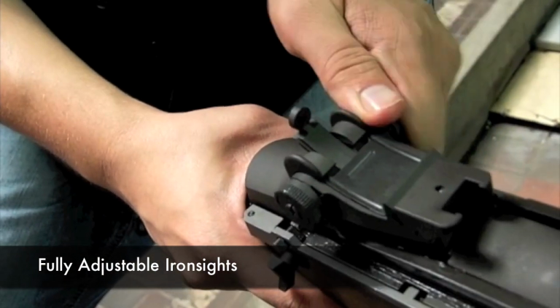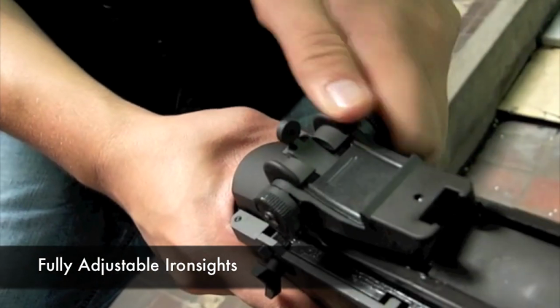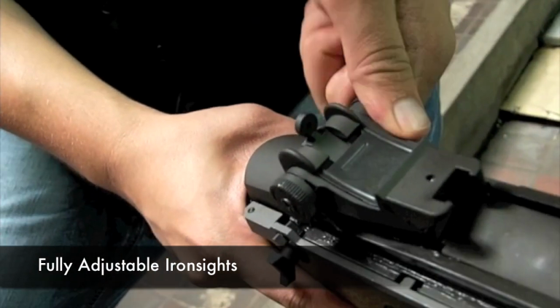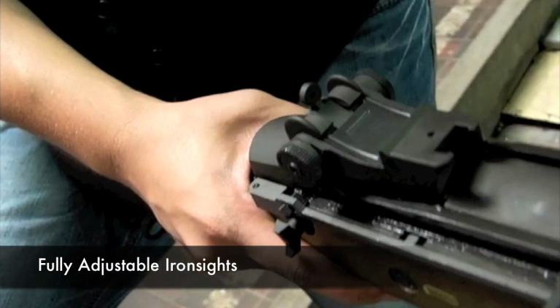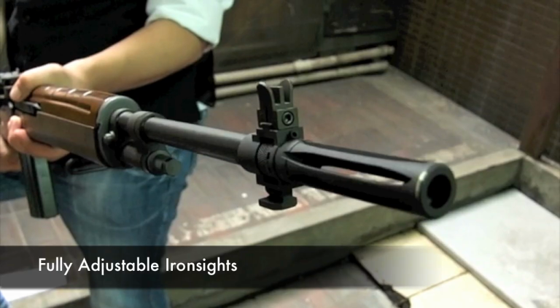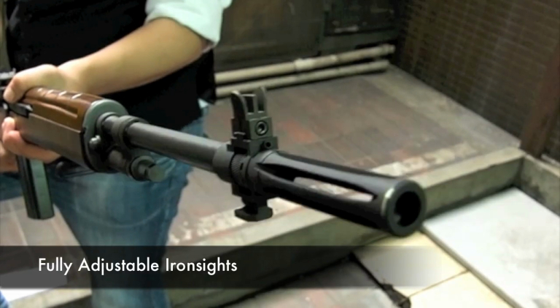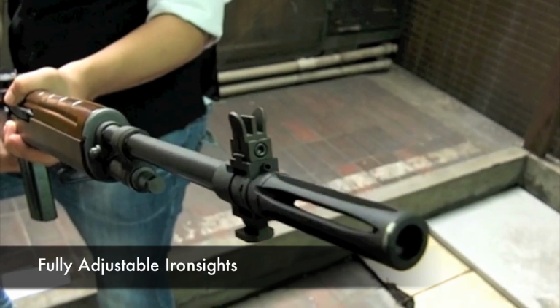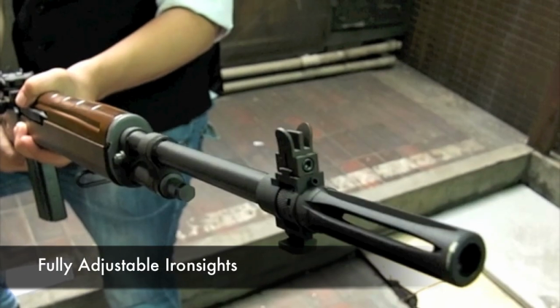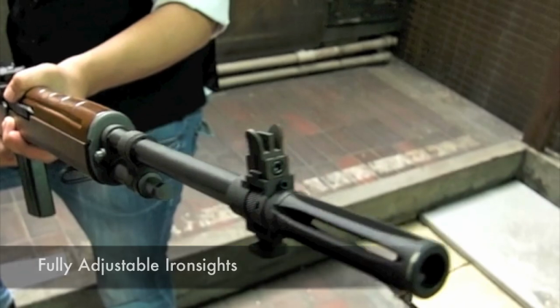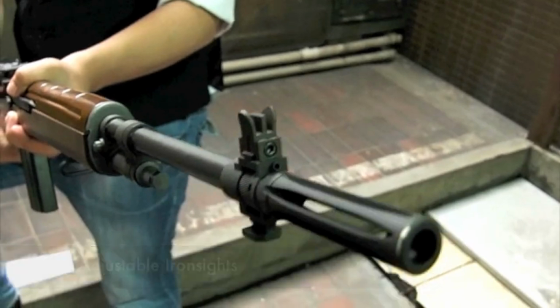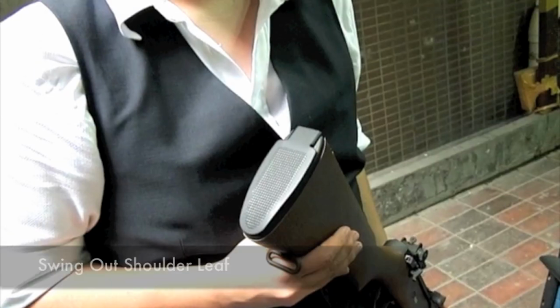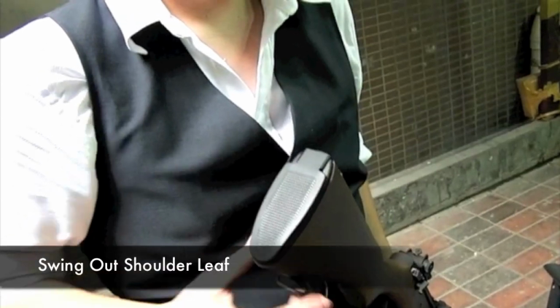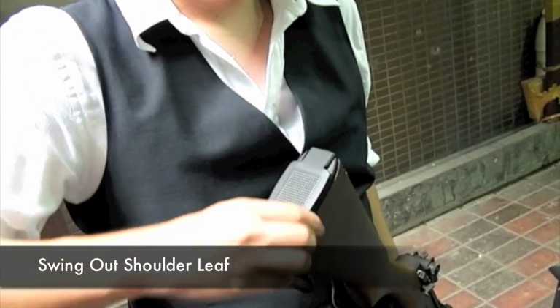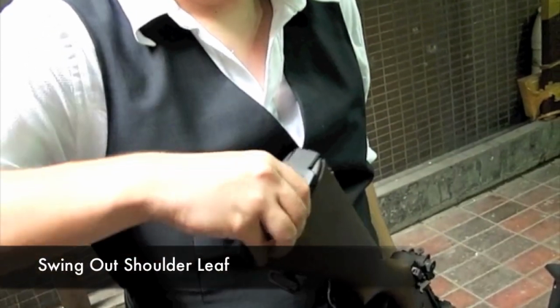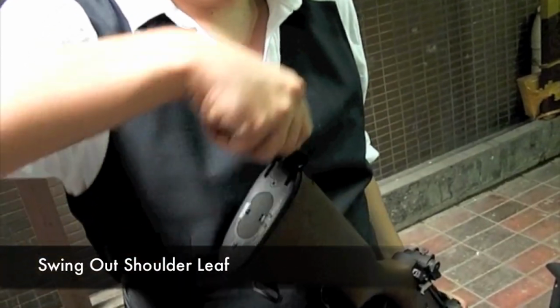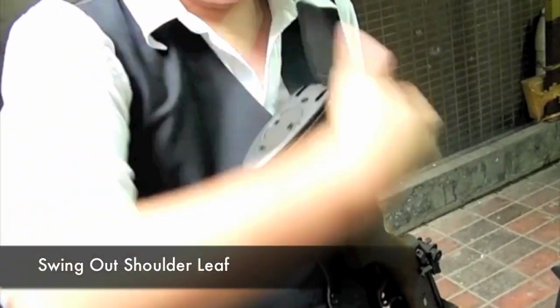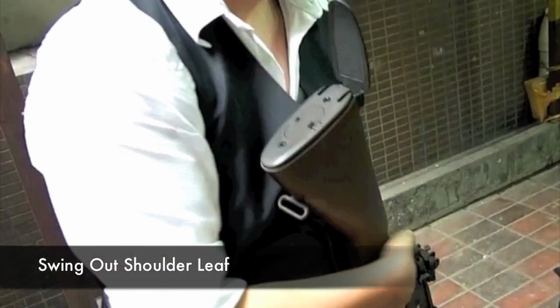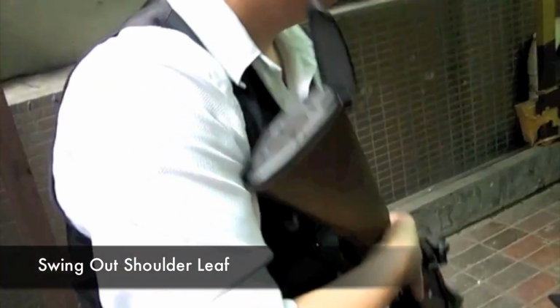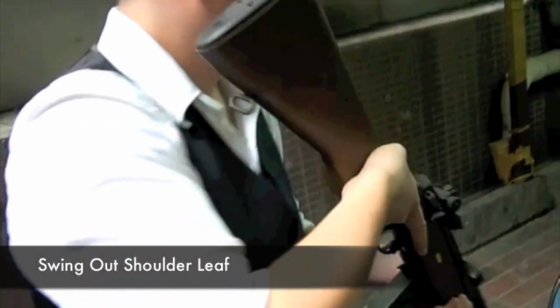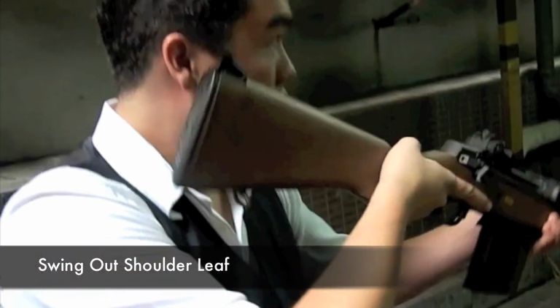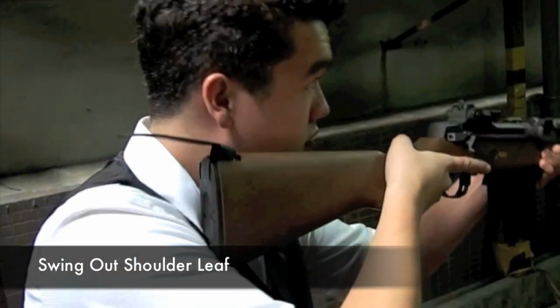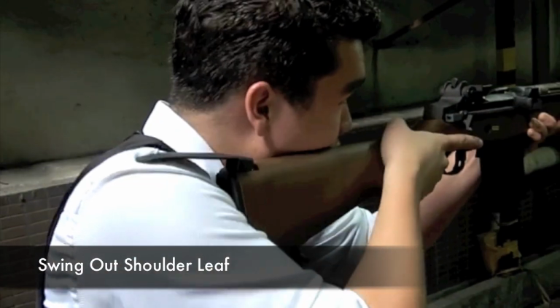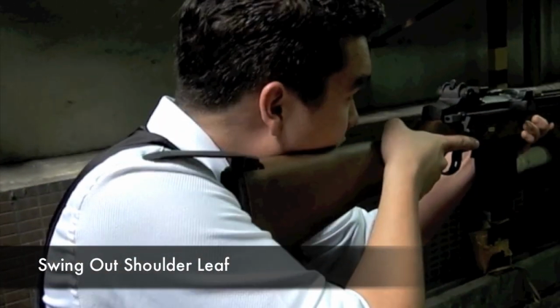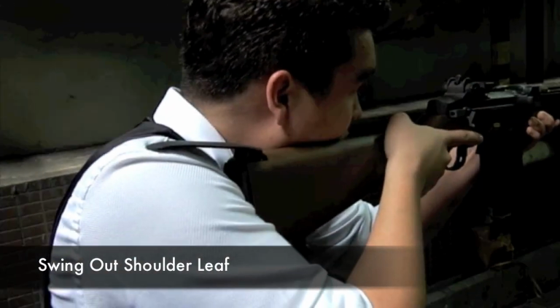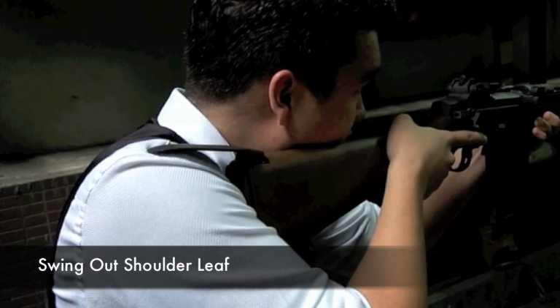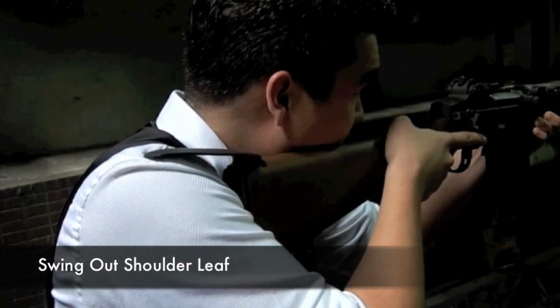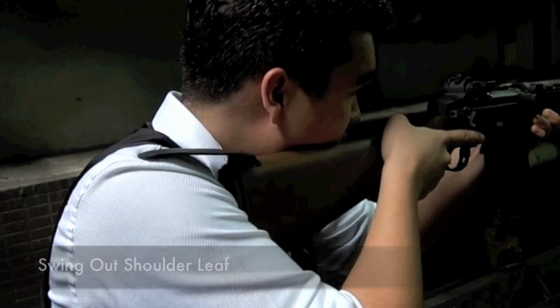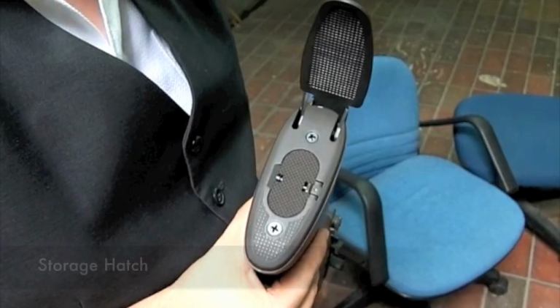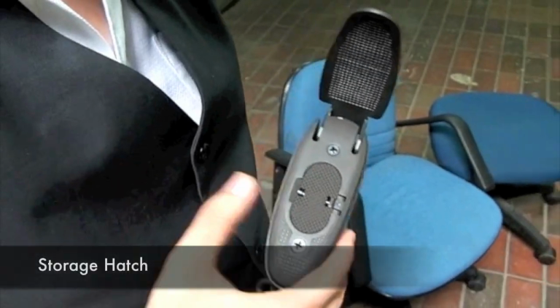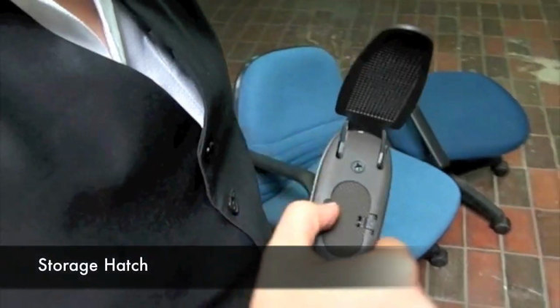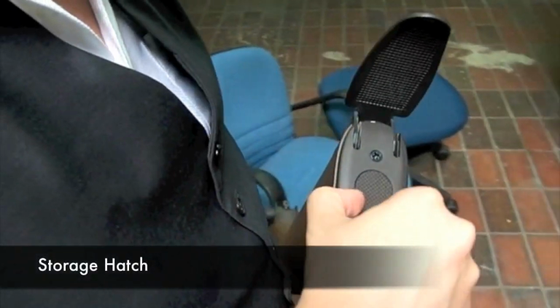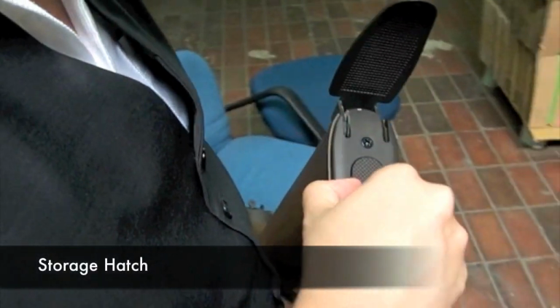The rear sight is adjustable for both windage and elevation and the front sight can be adjusted left or right. On the butt pad, there is a swing out shoulder leaf for additional shoulder support, and although it's not the most comfortable thing in the world, it works.